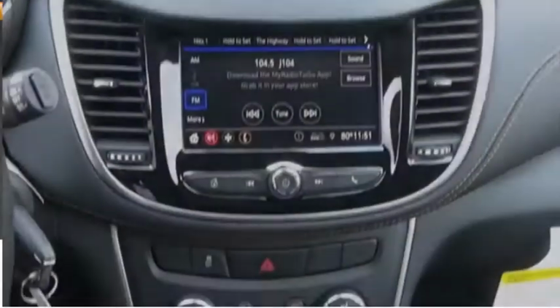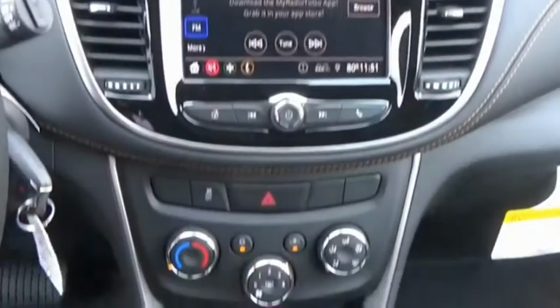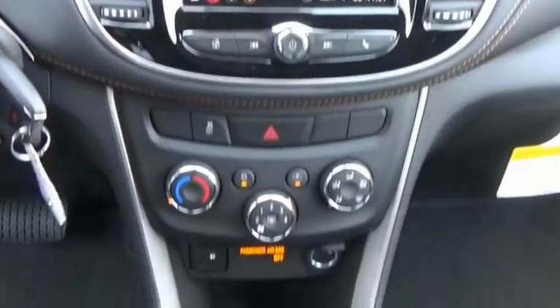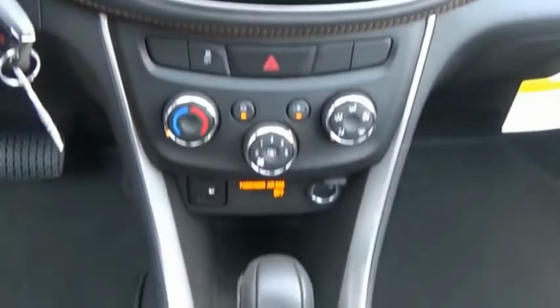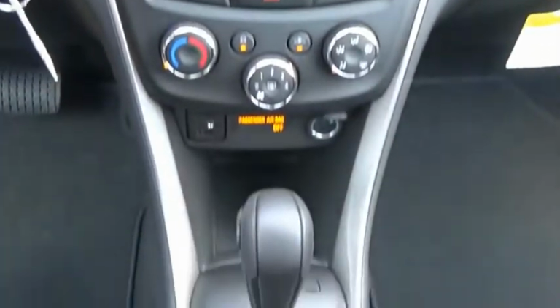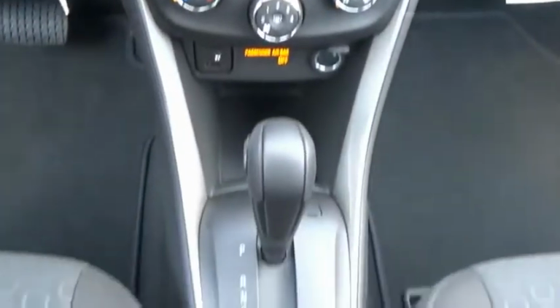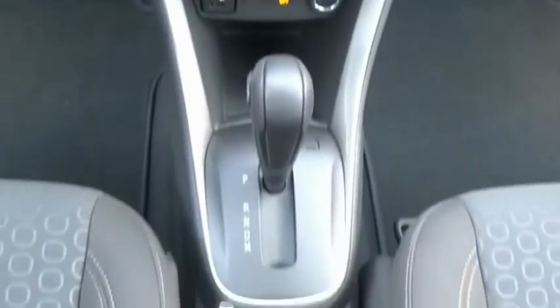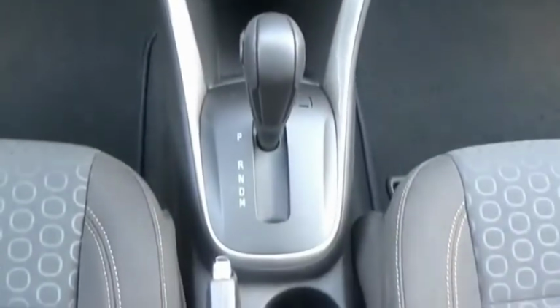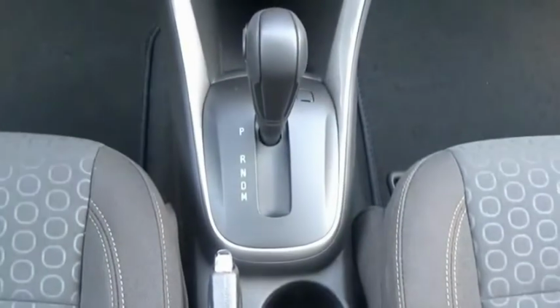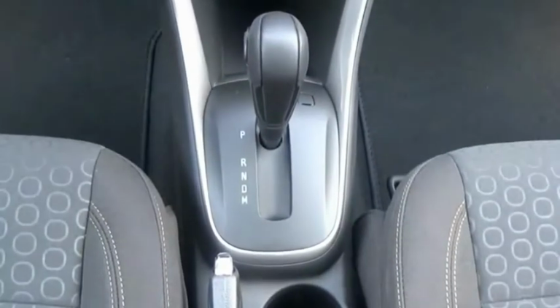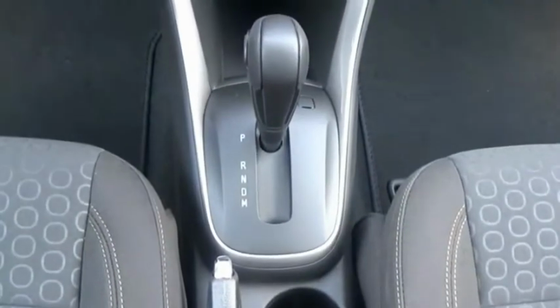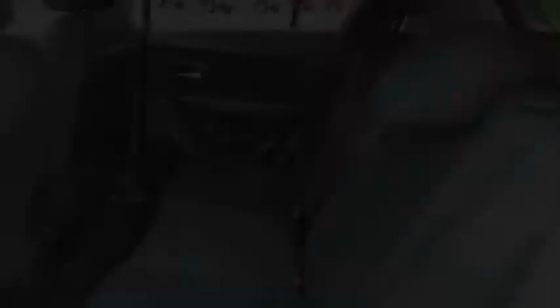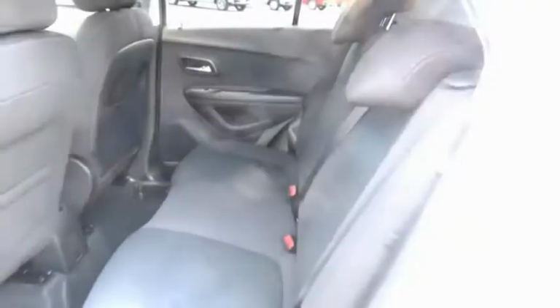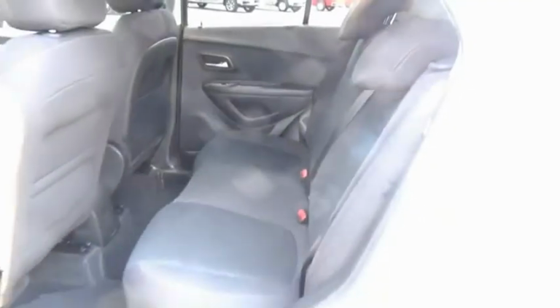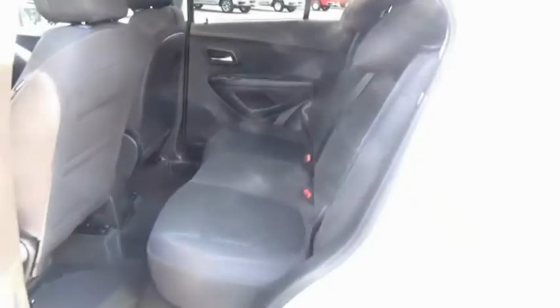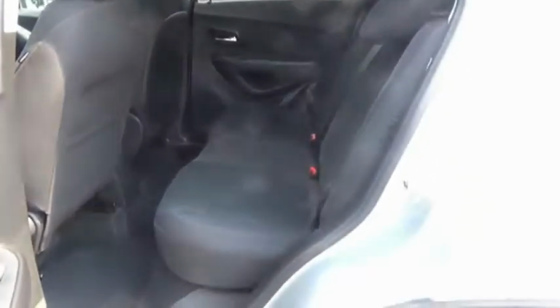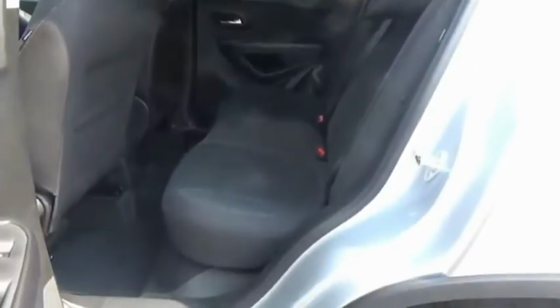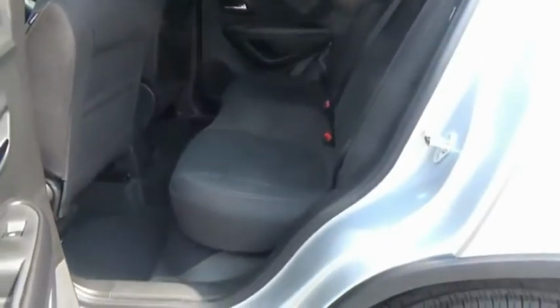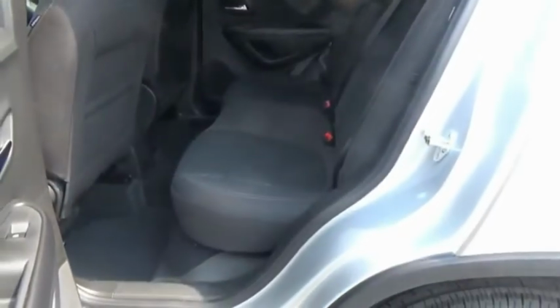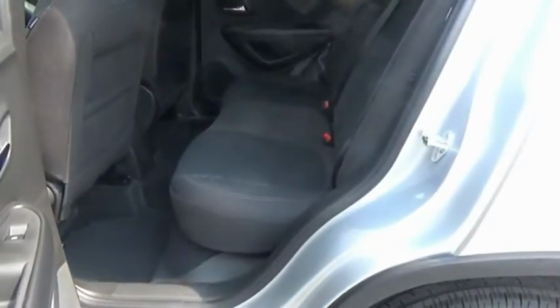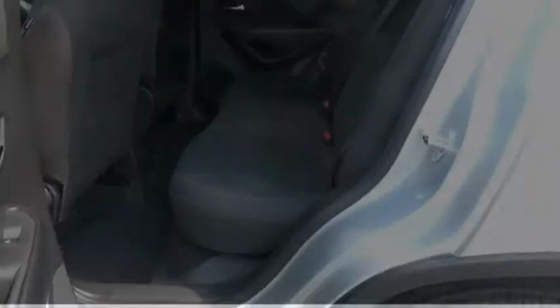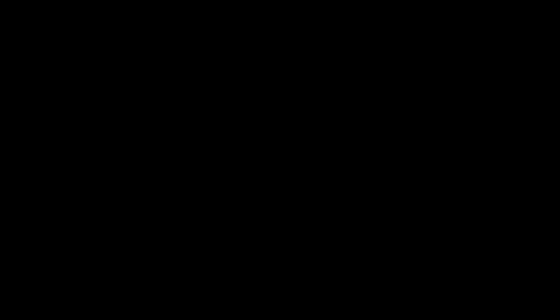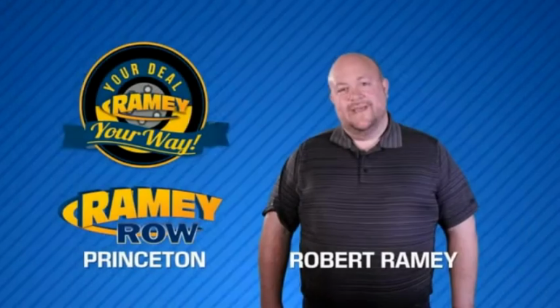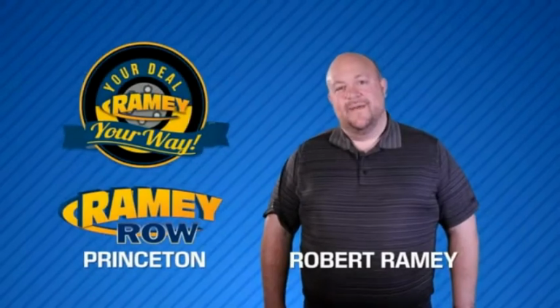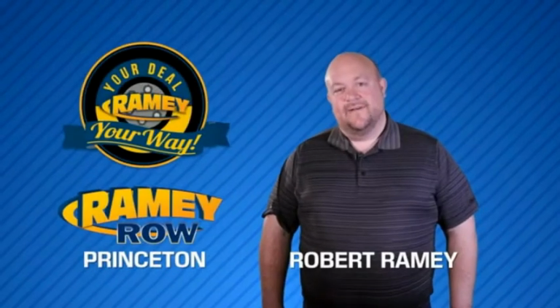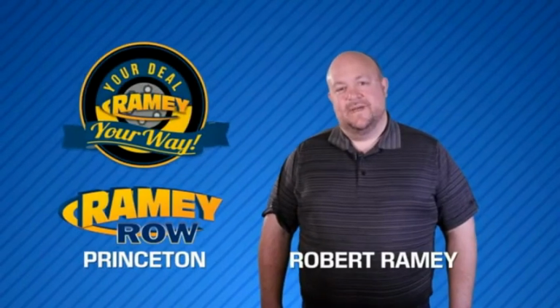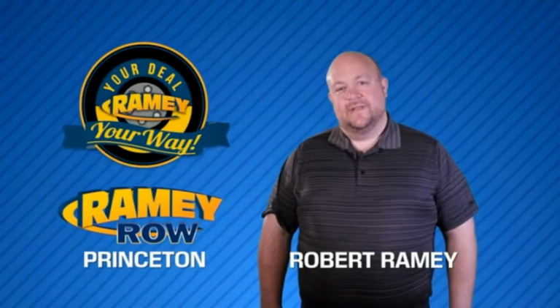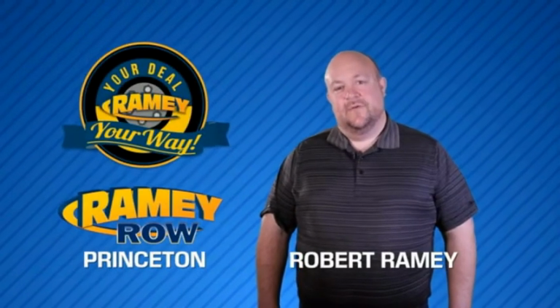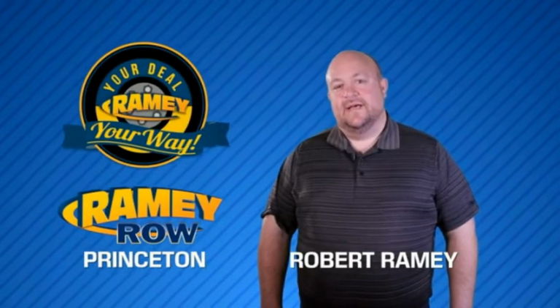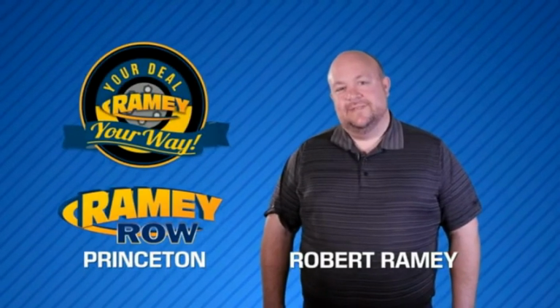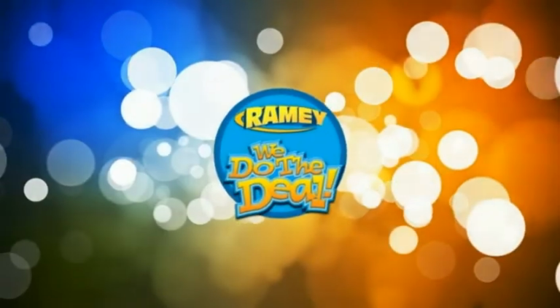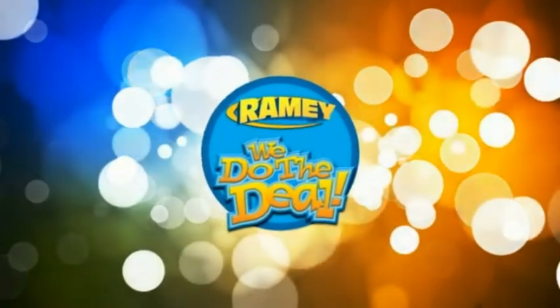Searching for a dependable vehicle that looks great, too? You found it, so stop in today. For years, Rainy Auto Group has been doing the deal with our customers. We do the deal.